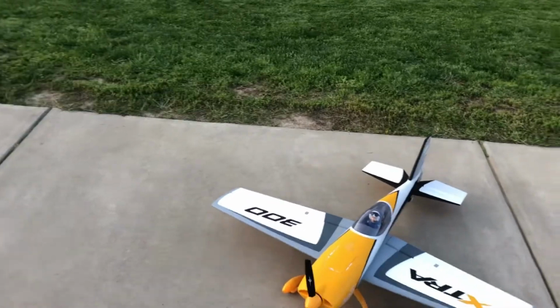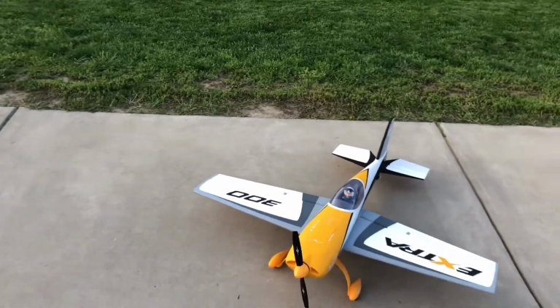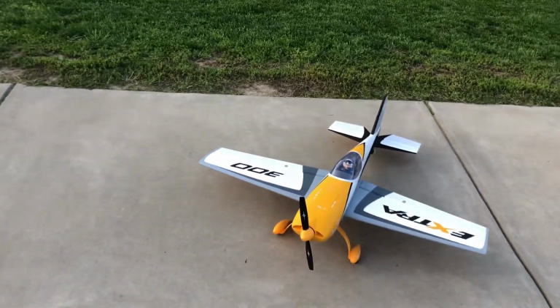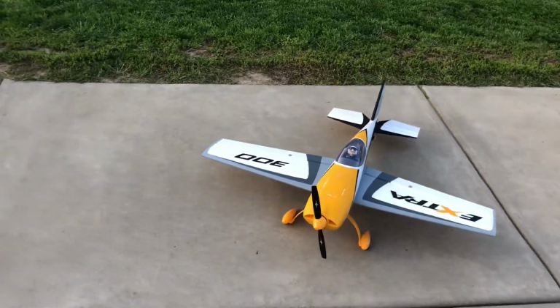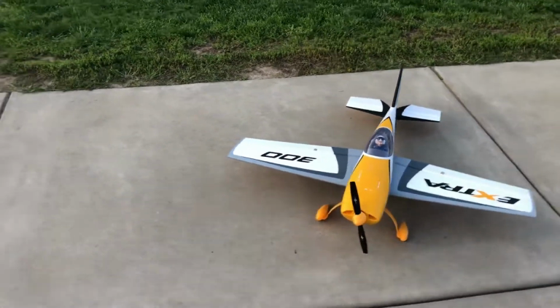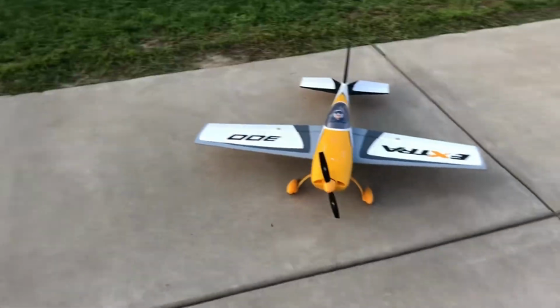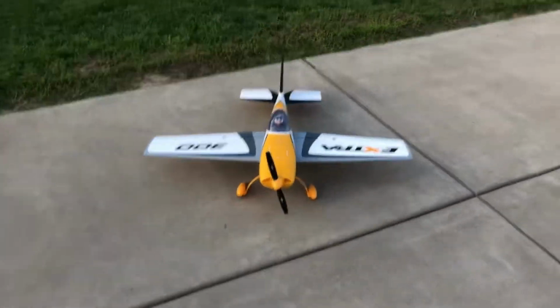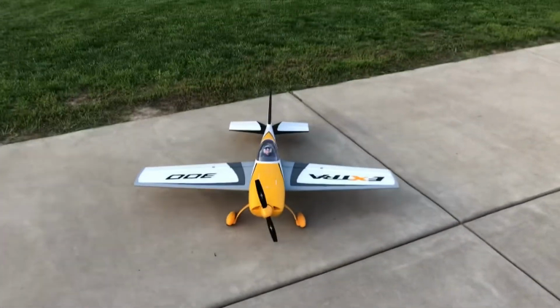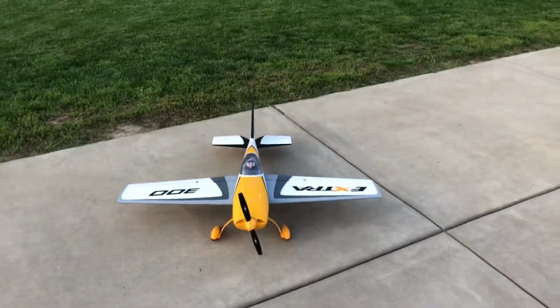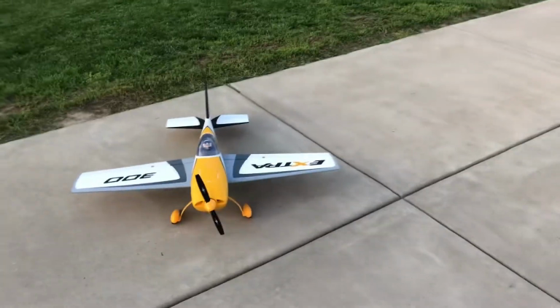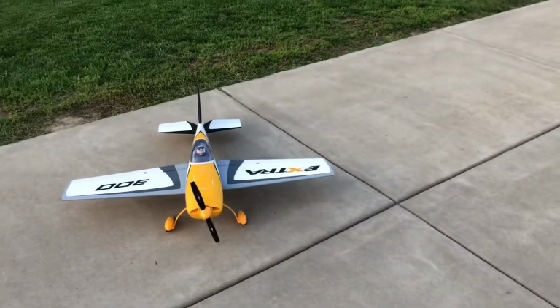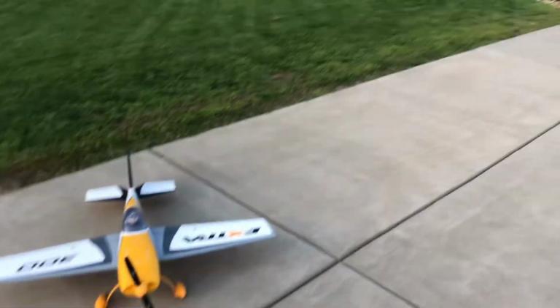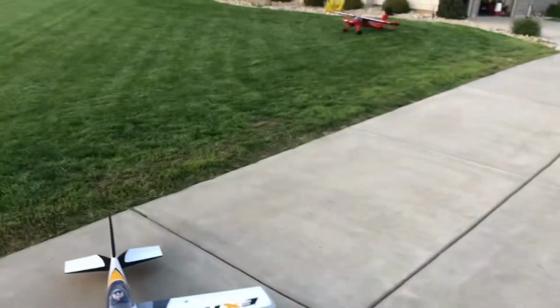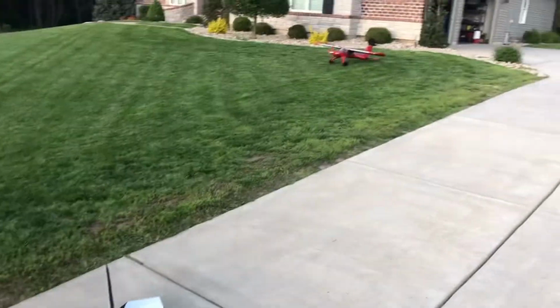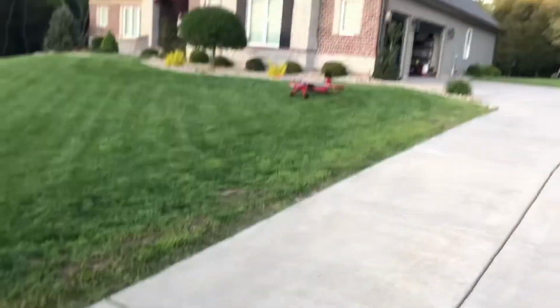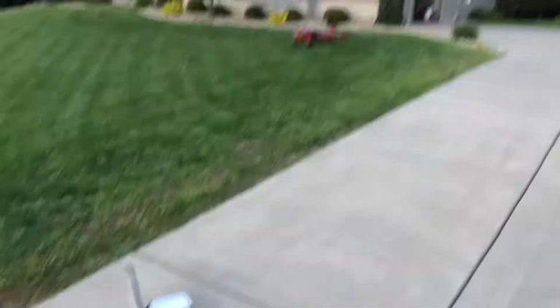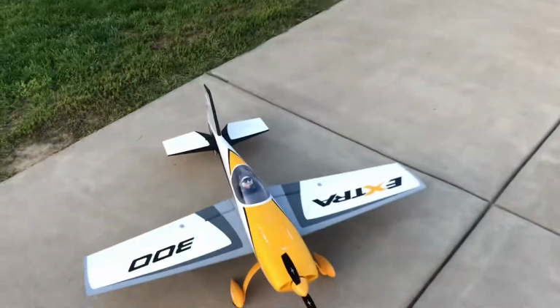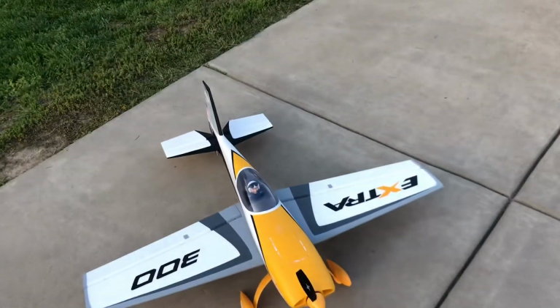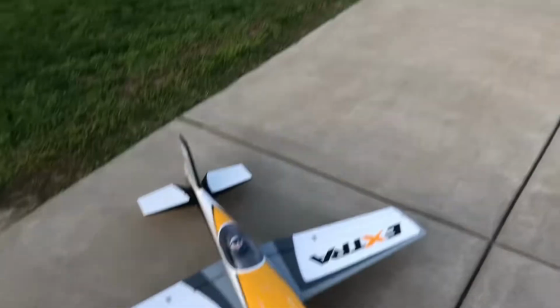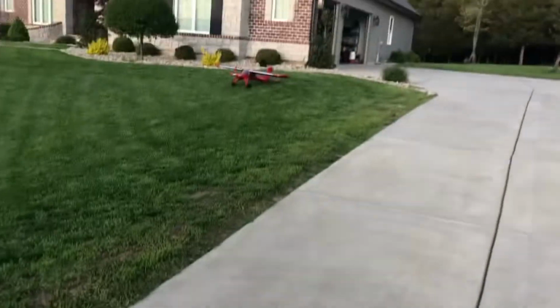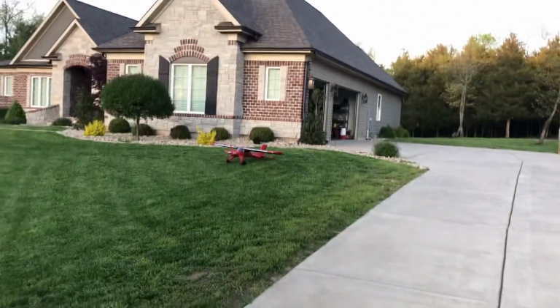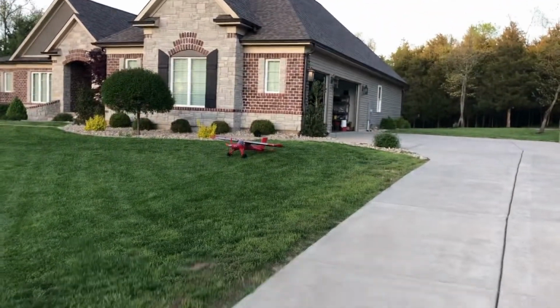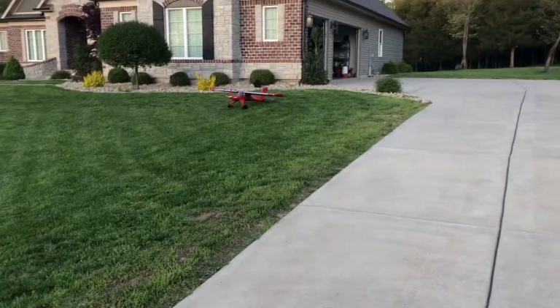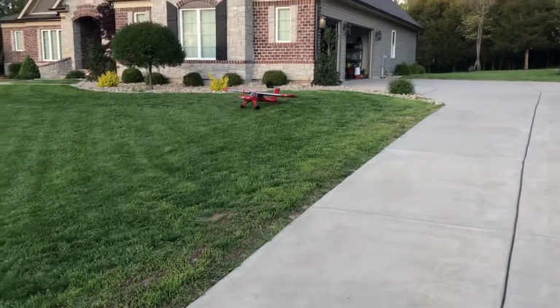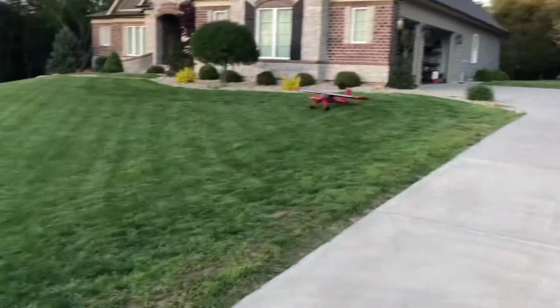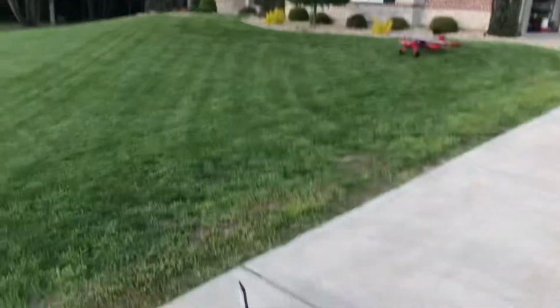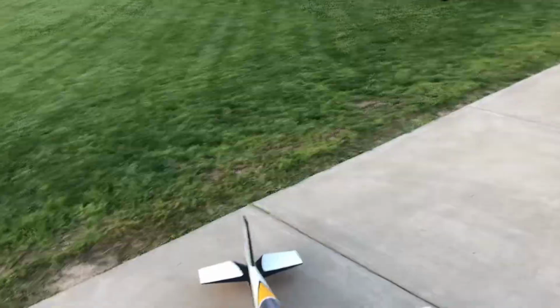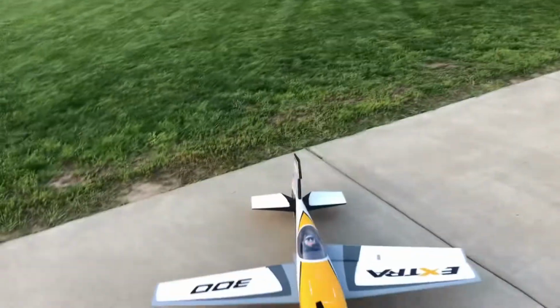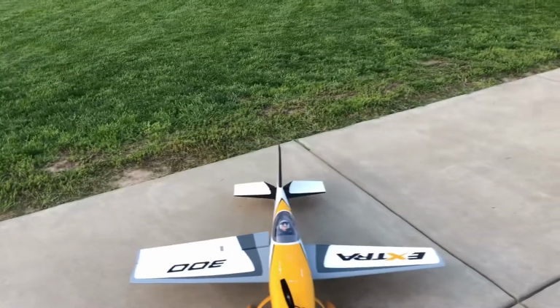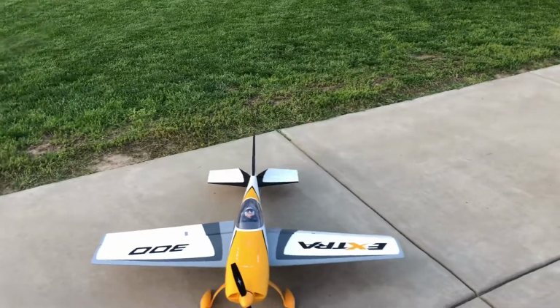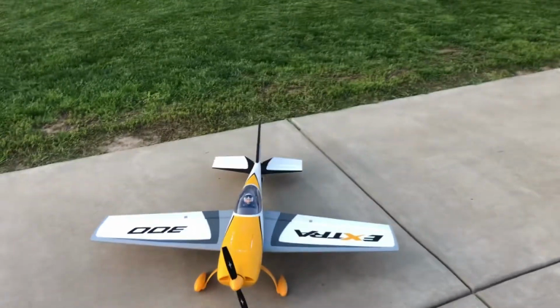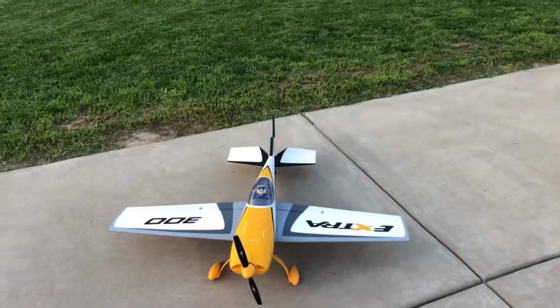My gear is obviously always bent, as you guys know, because I land like crap. Drake over there is next to fly. Let's go ahead and get started.